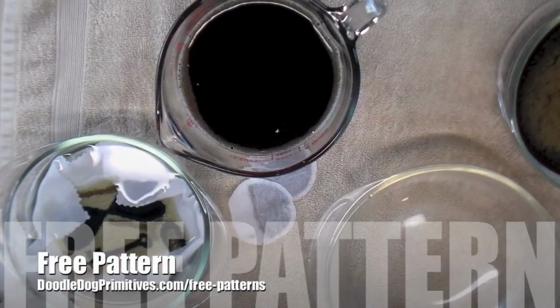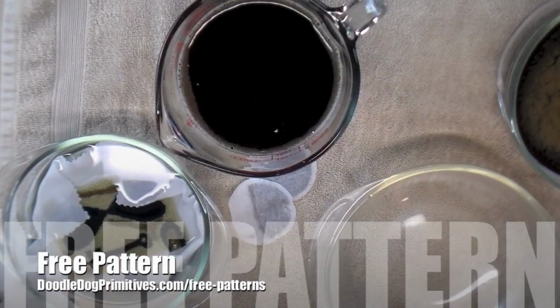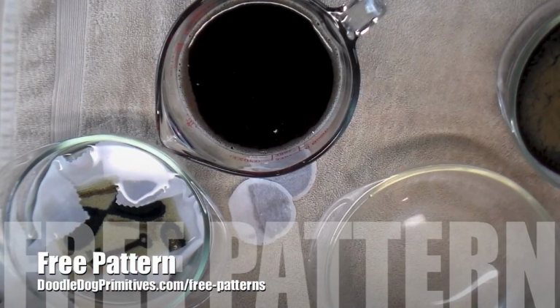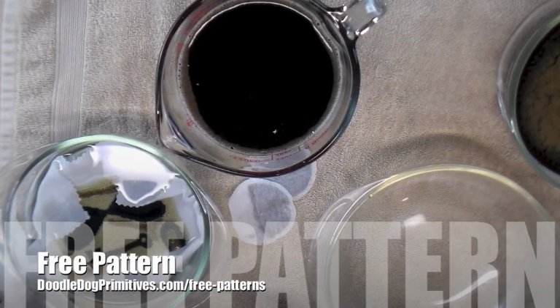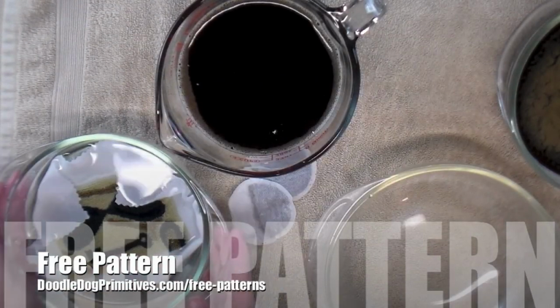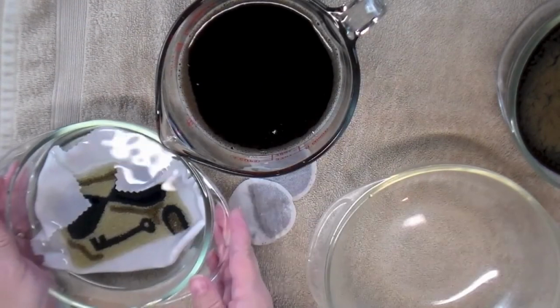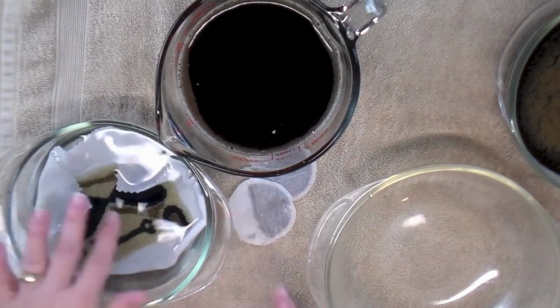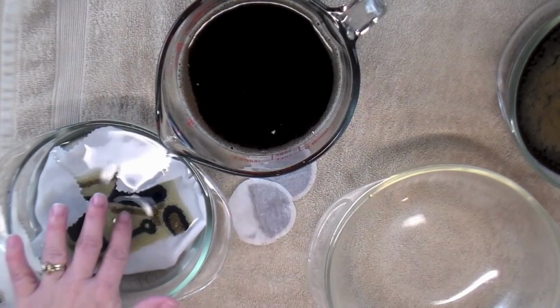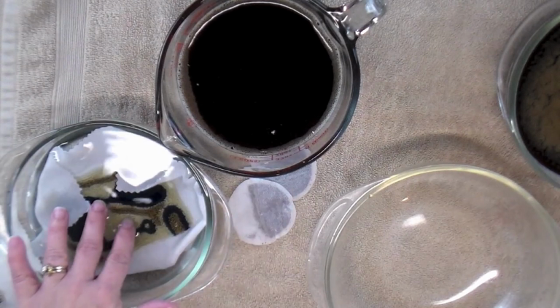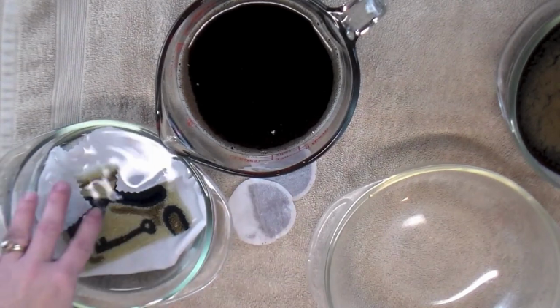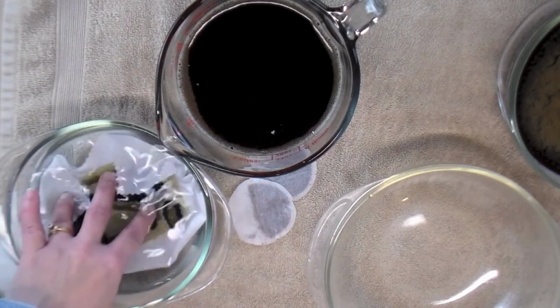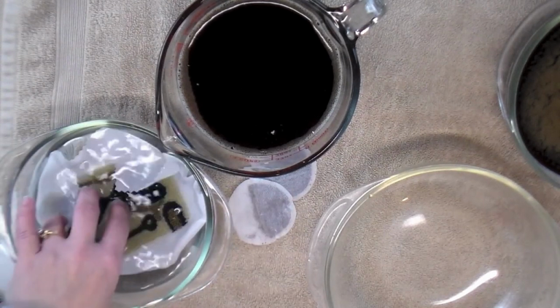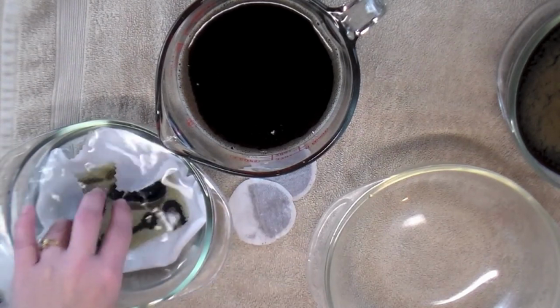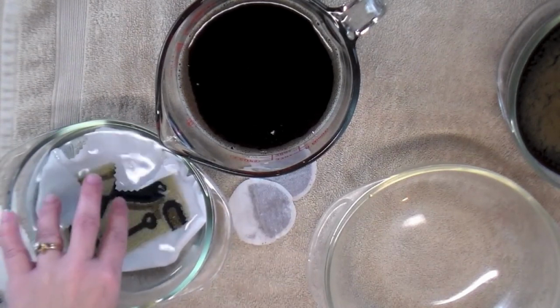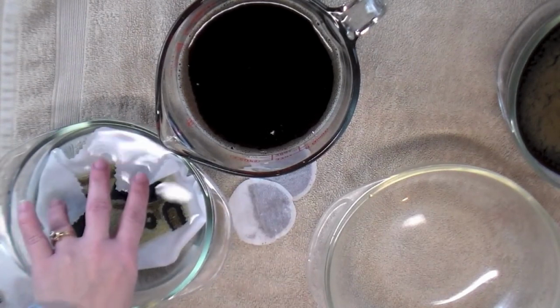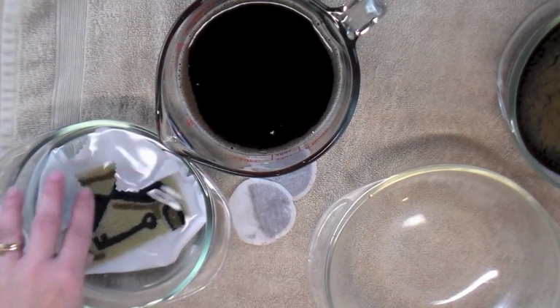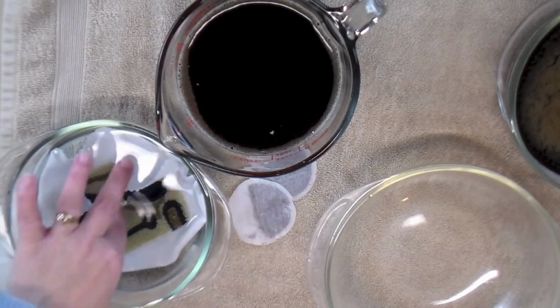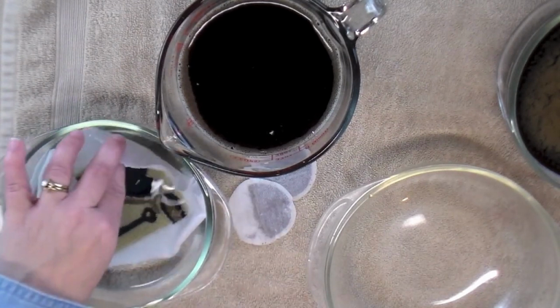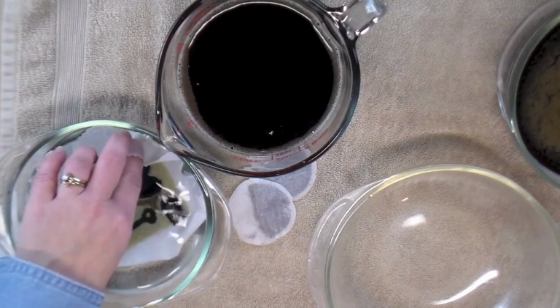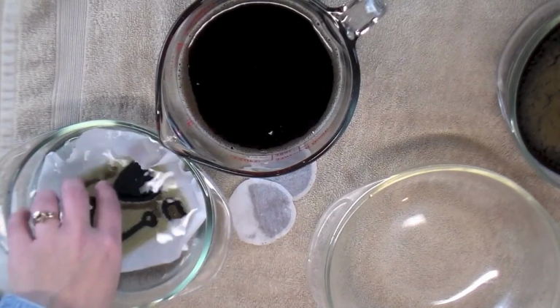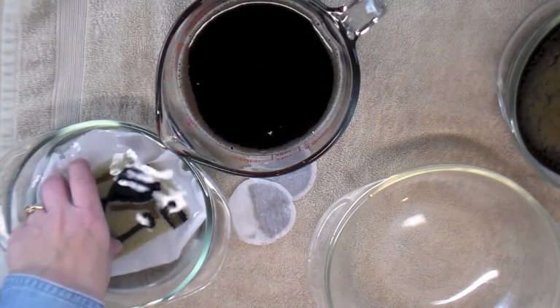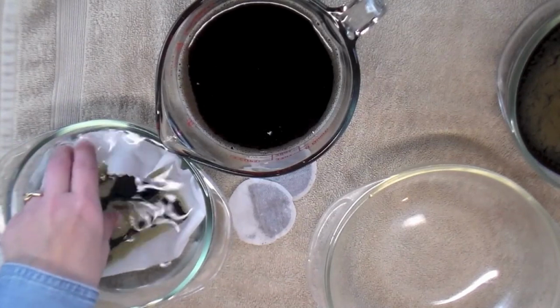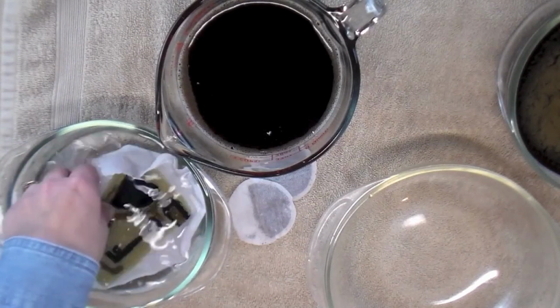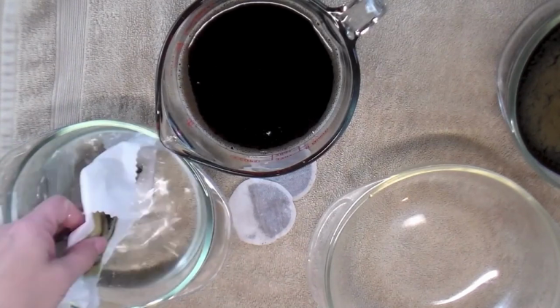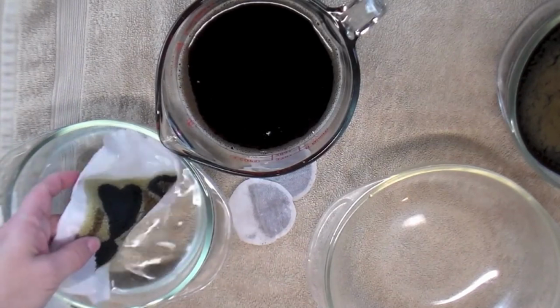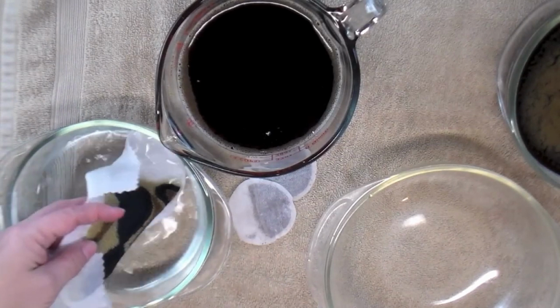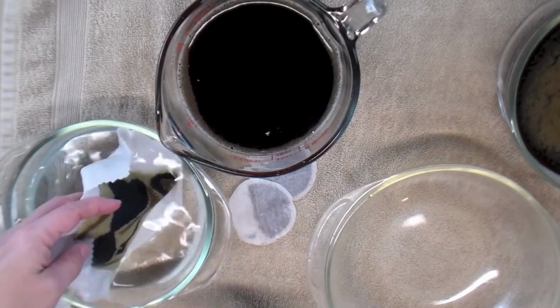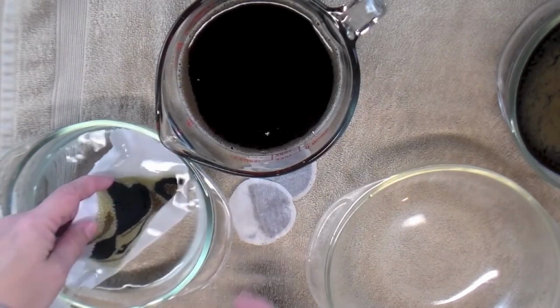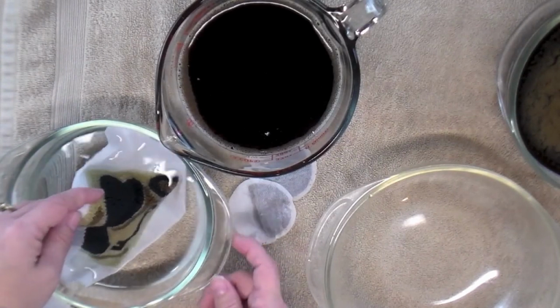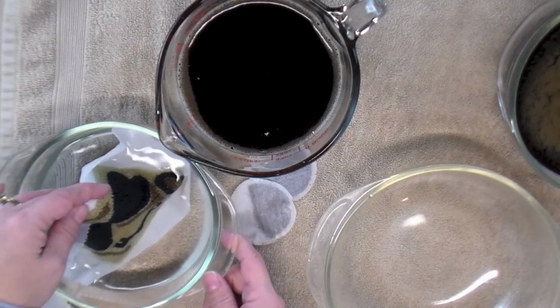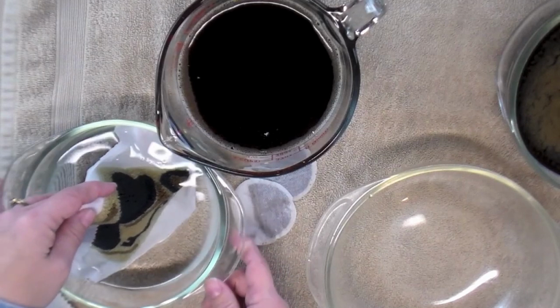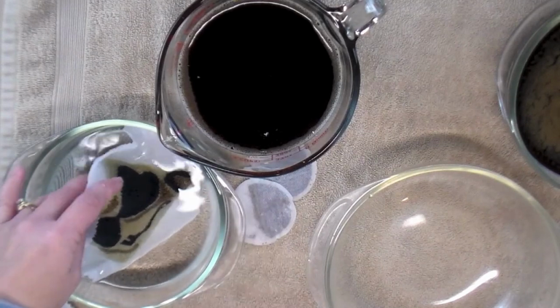To start with, I have one of the punch needle projects soaking in just plain water. I like to get them wet first — it doesn't have to soak very long, just get it thoroughly wet. I think that helps the dye adhere better.